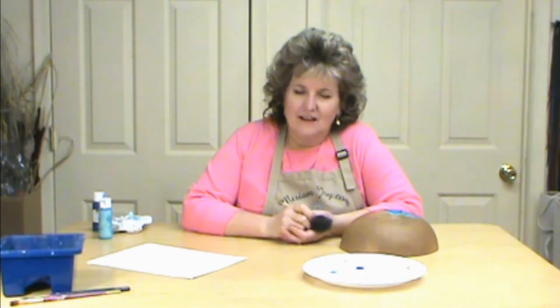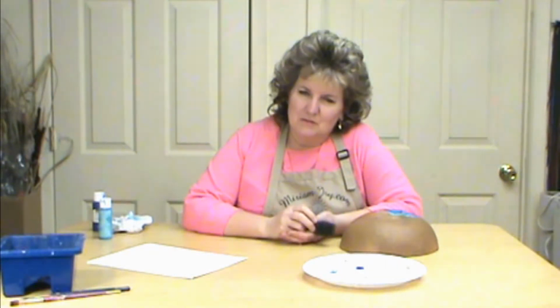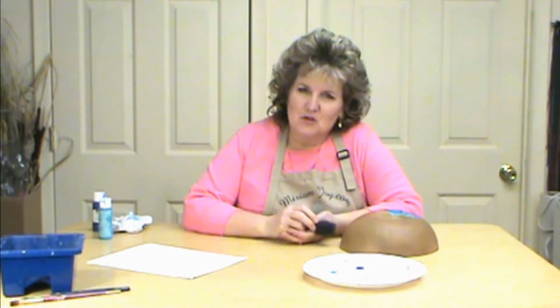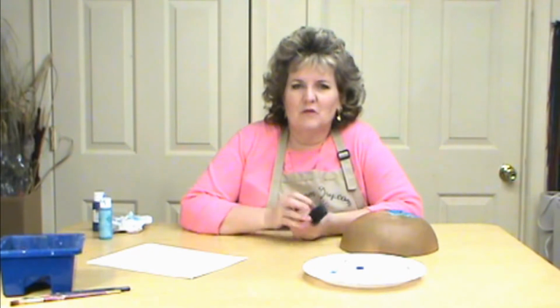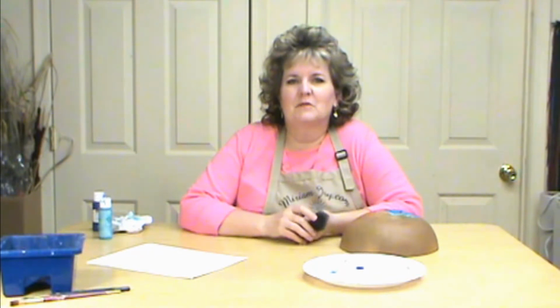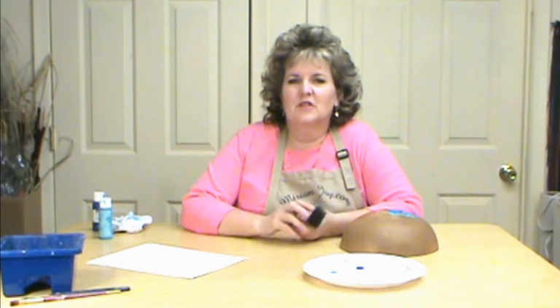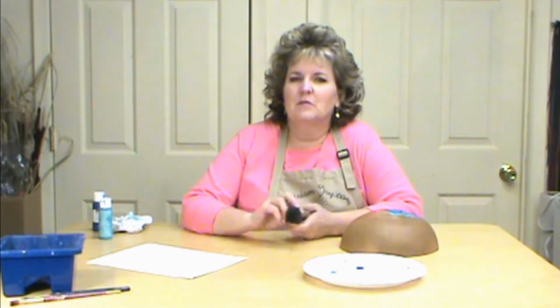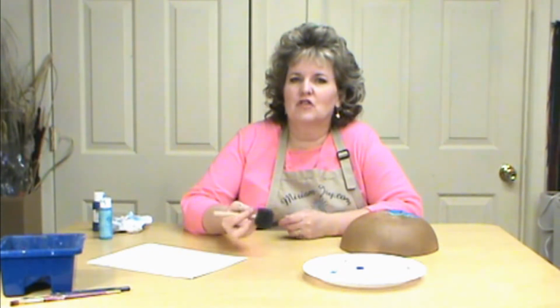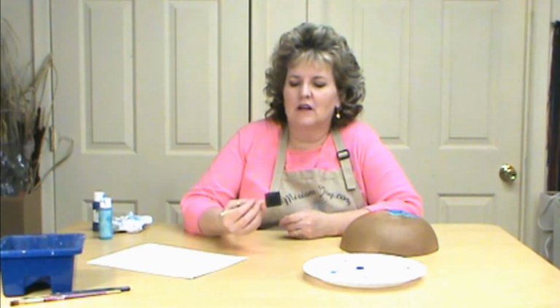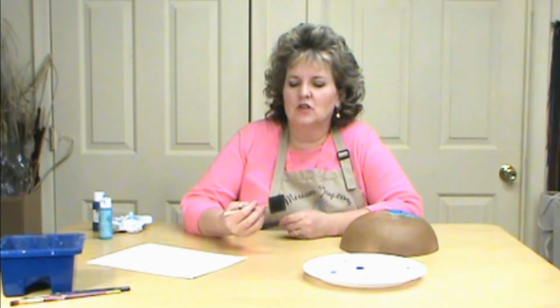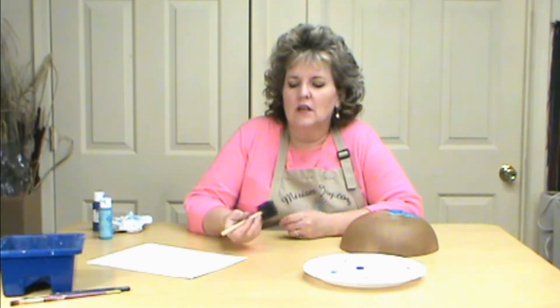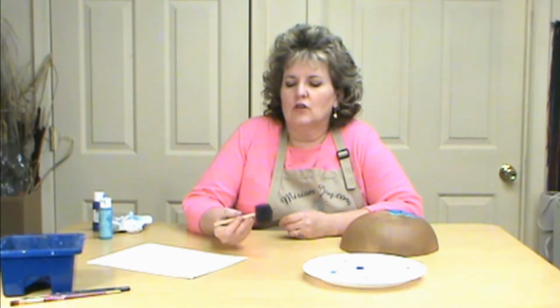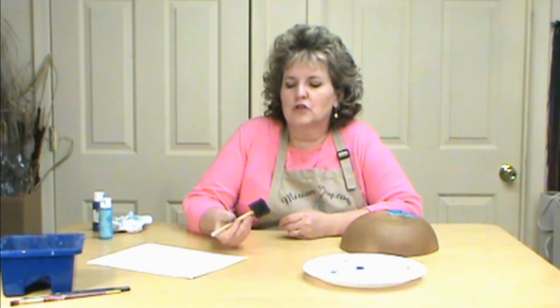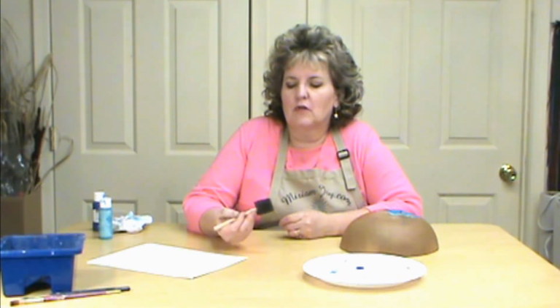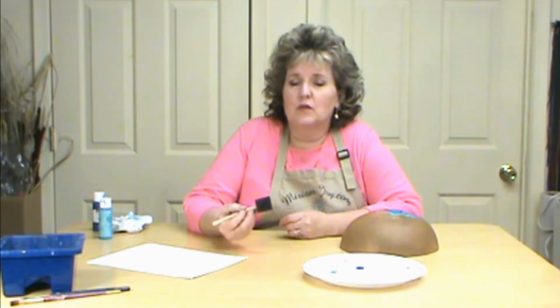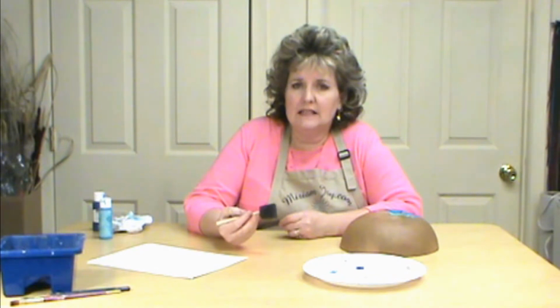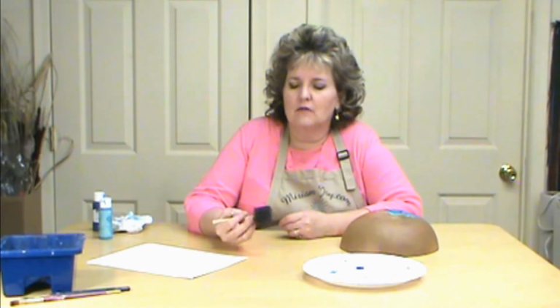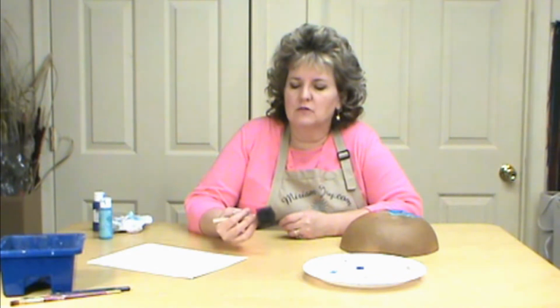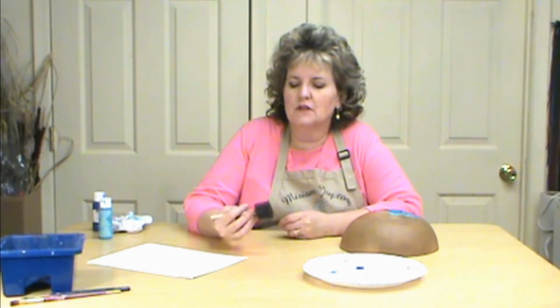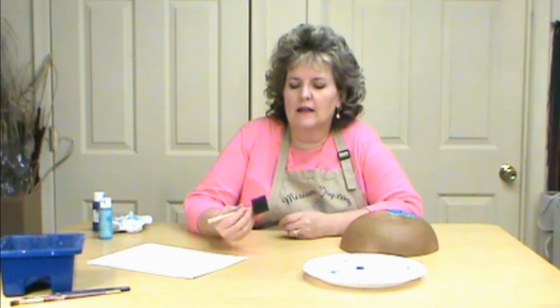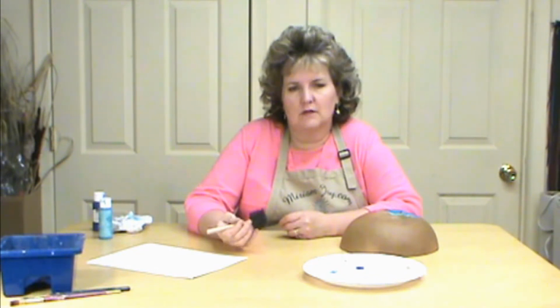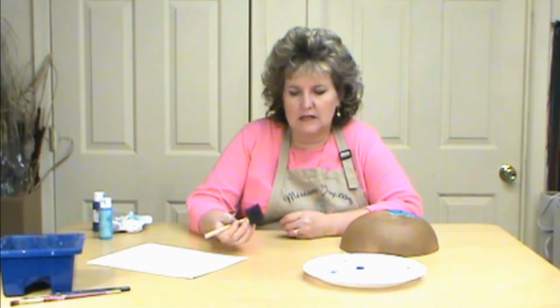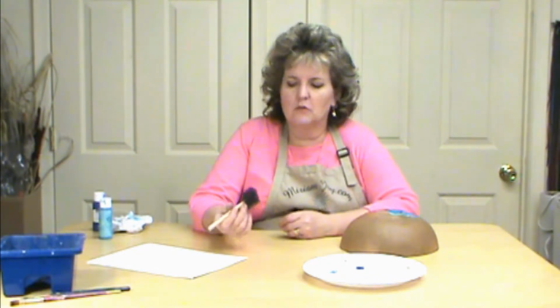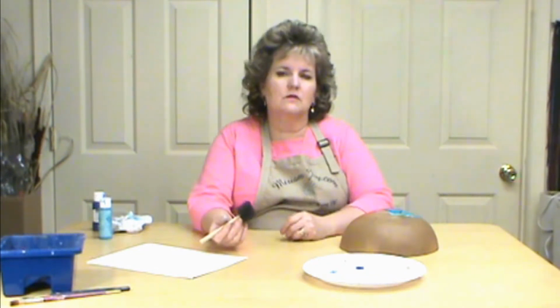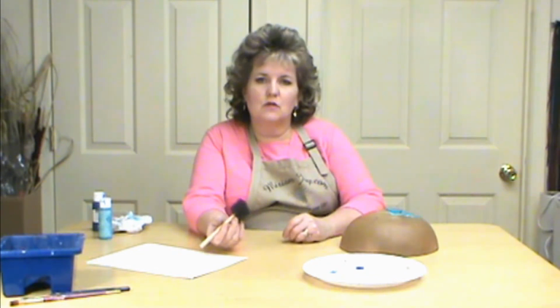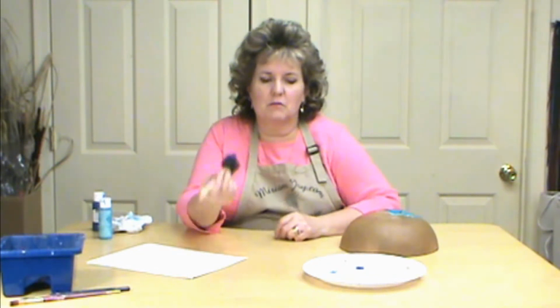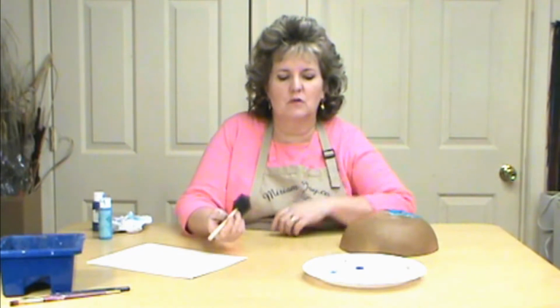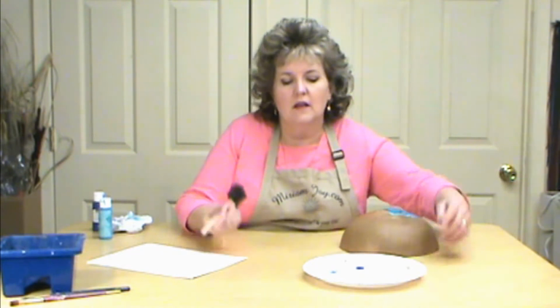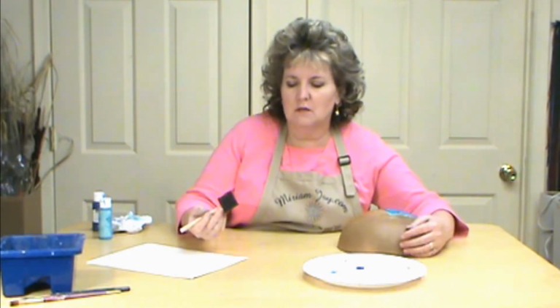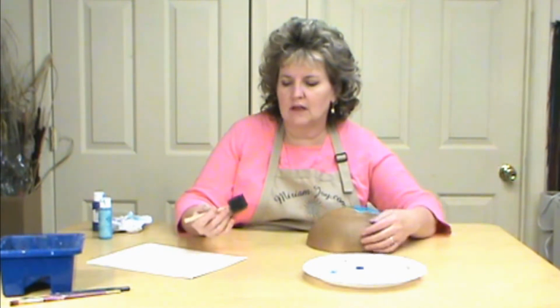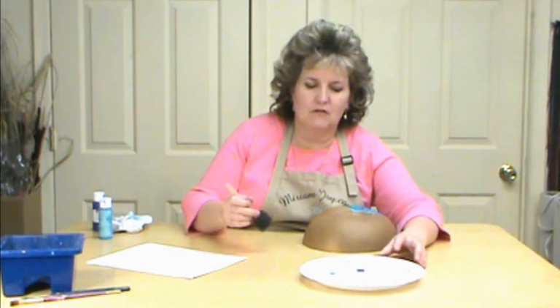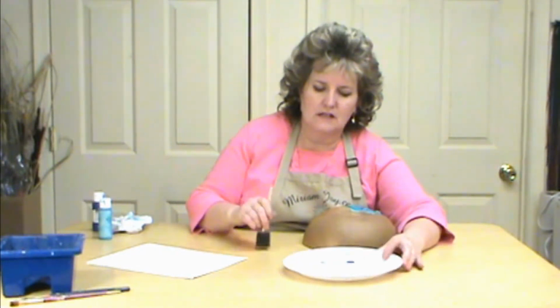Hi, I'm Miriam Joy and welcome to my studio. Today I'm going to show you how to use your texture brush with paint instead of wax. We use it for wax and it makes great texture, but we can also use it with paint, so we want to demonstrate that for you today.